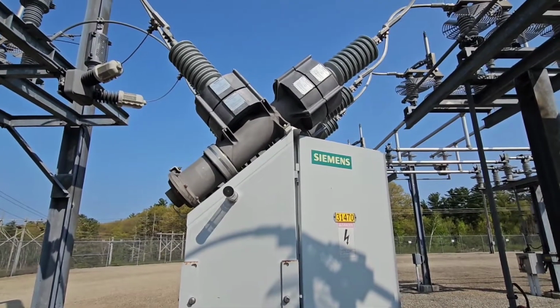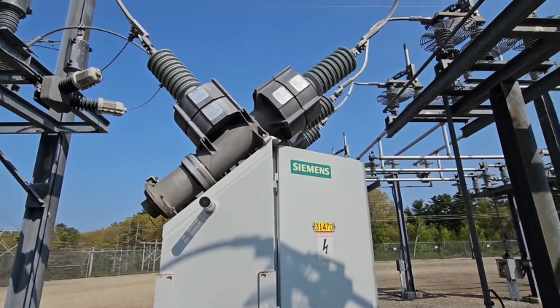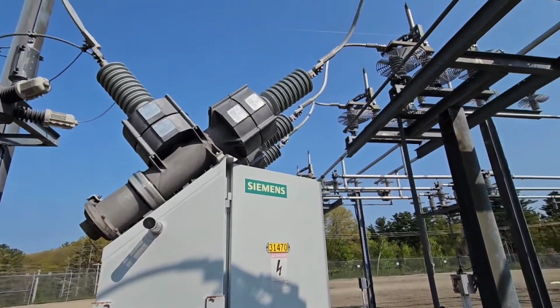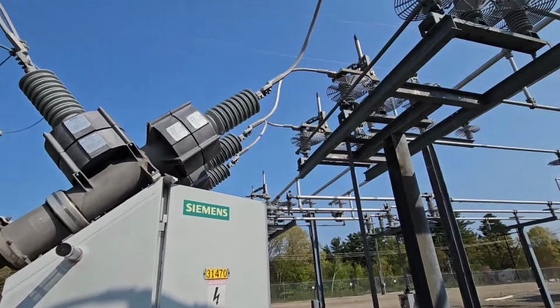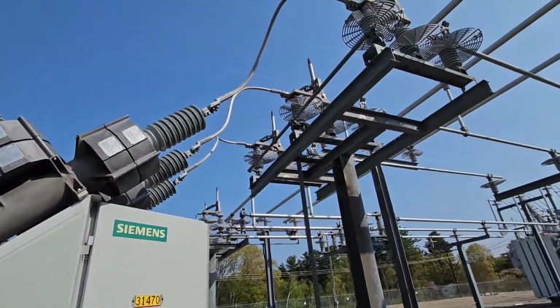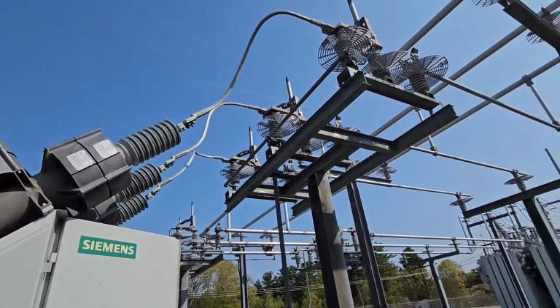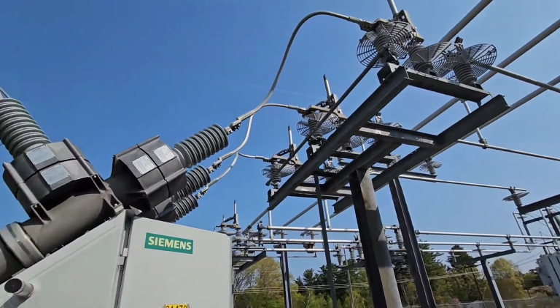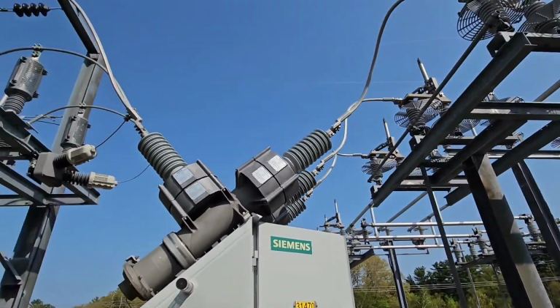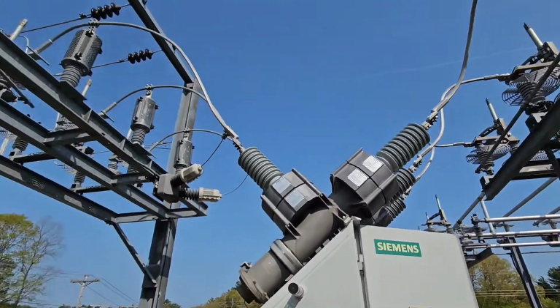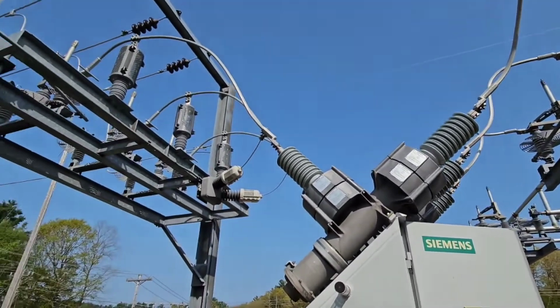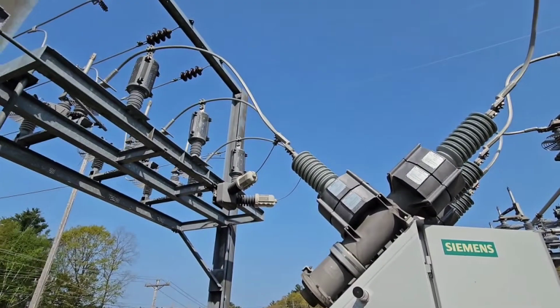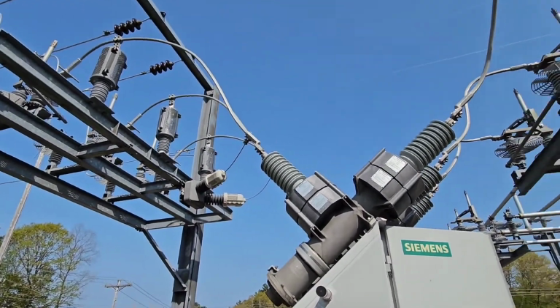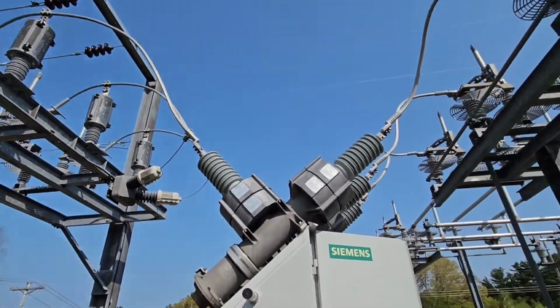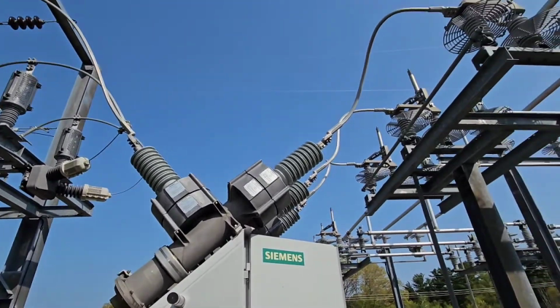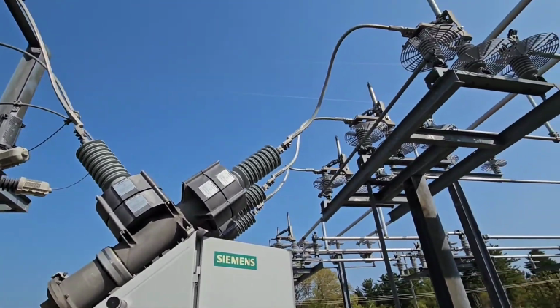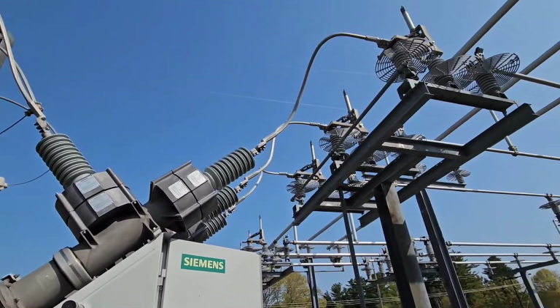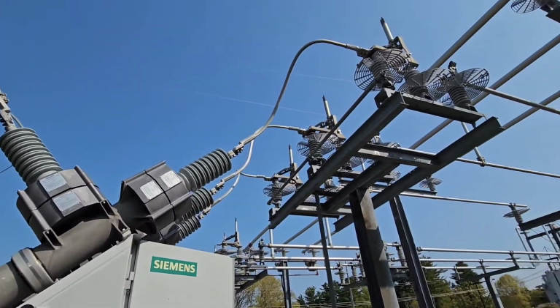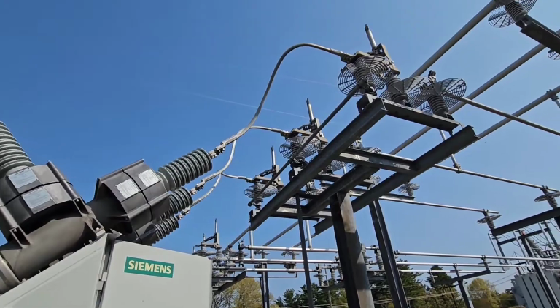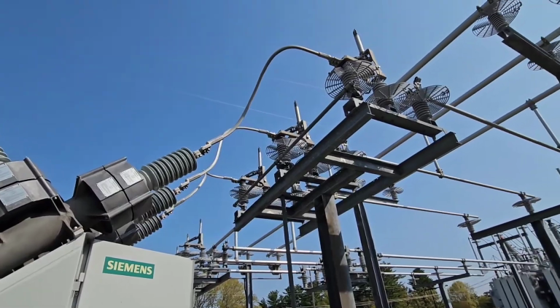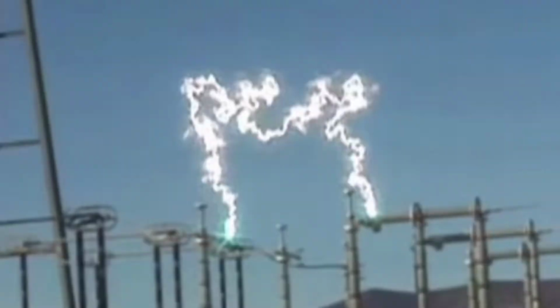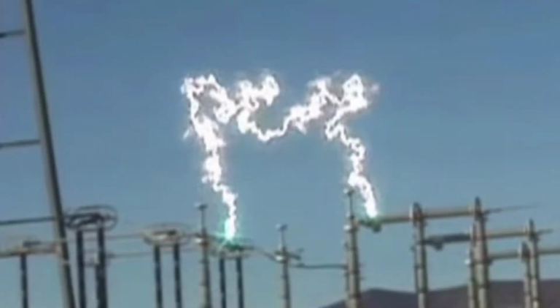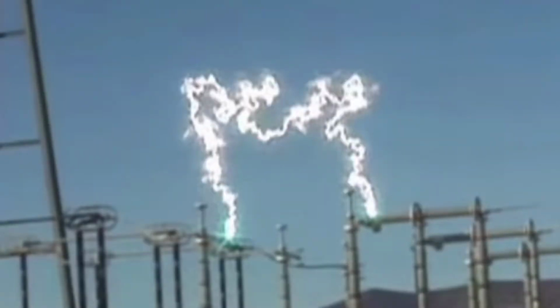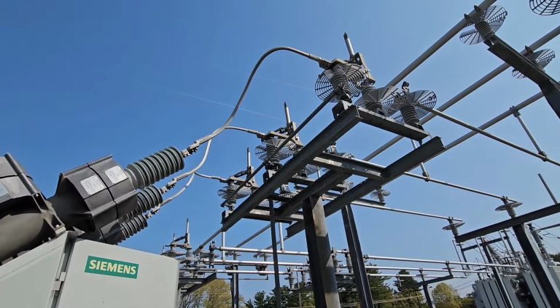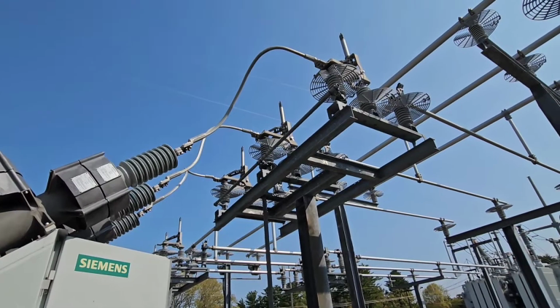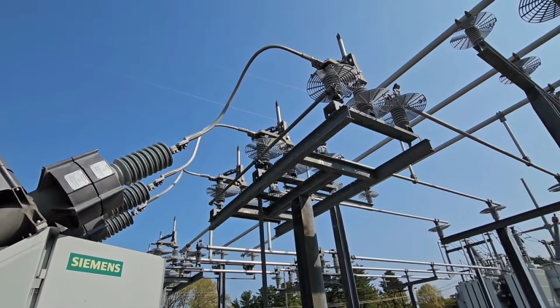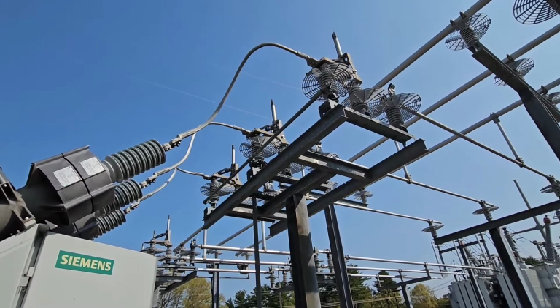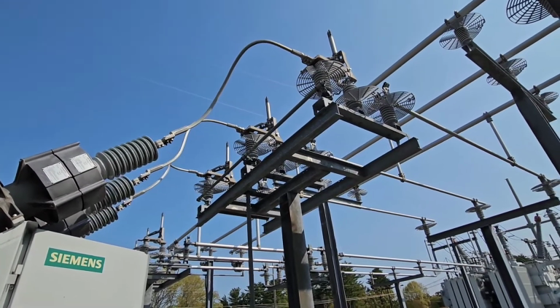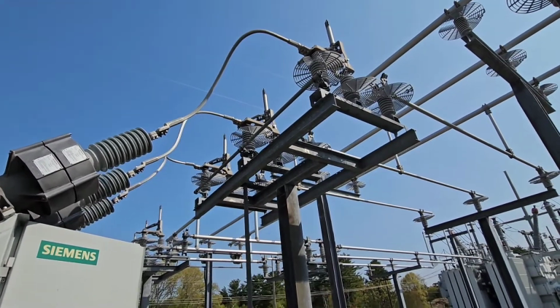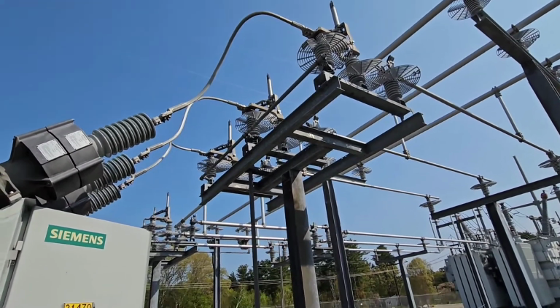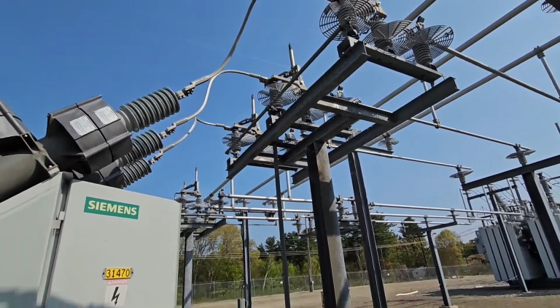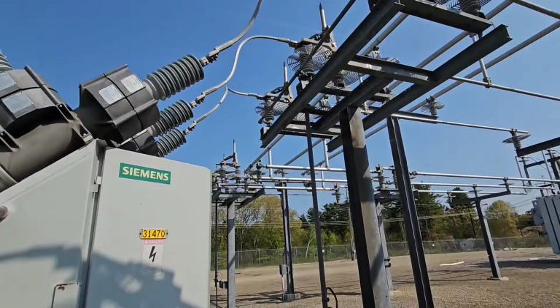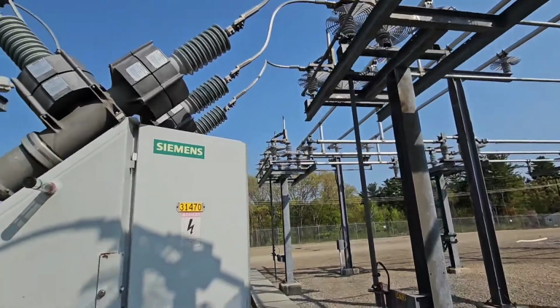The arc would not break if you just opened these switches. Watch a couple of videos, and you can see what happens if somebody tries to open one of these switches while current's on it. It's not very pretty.